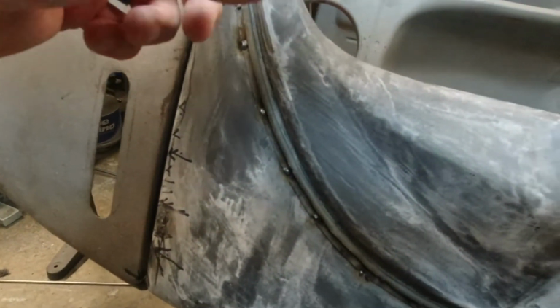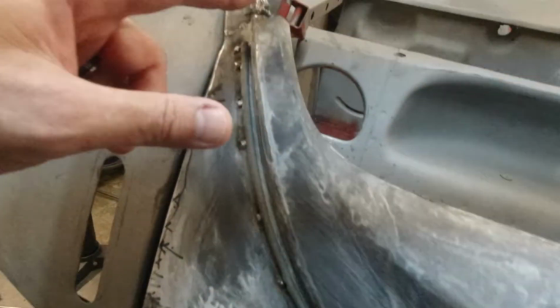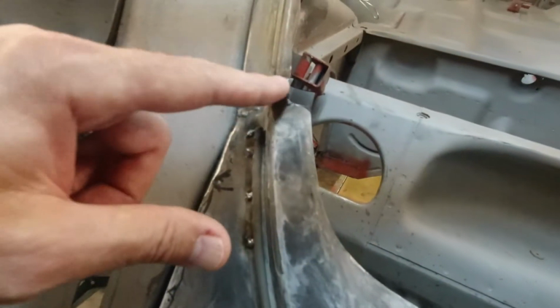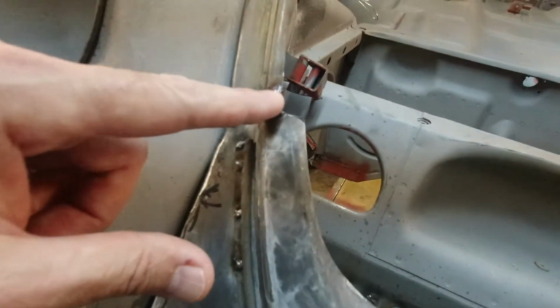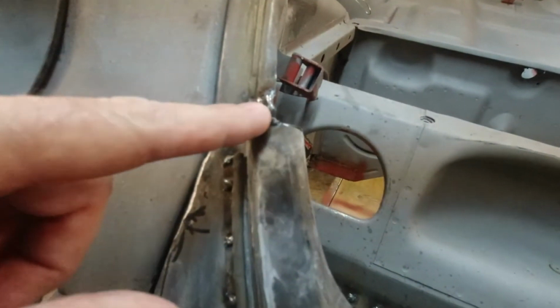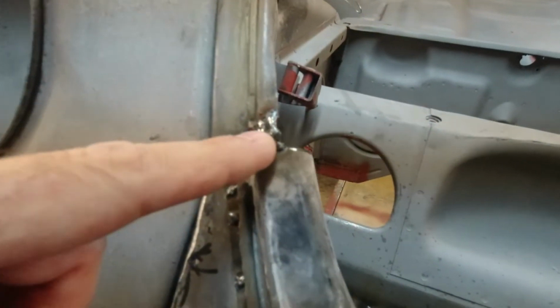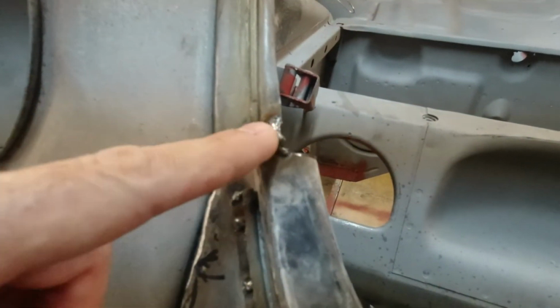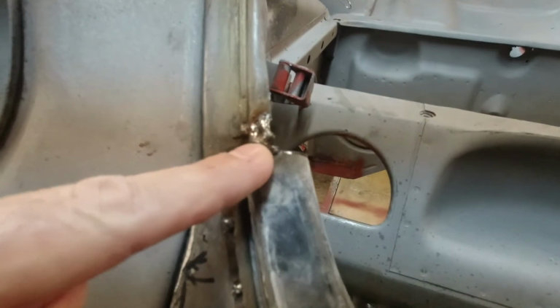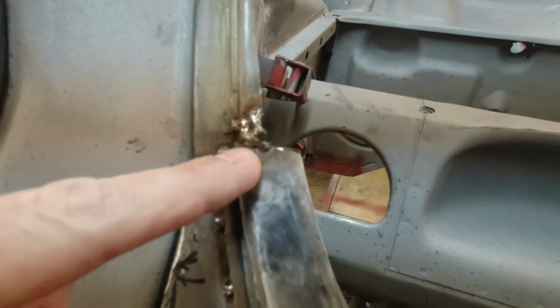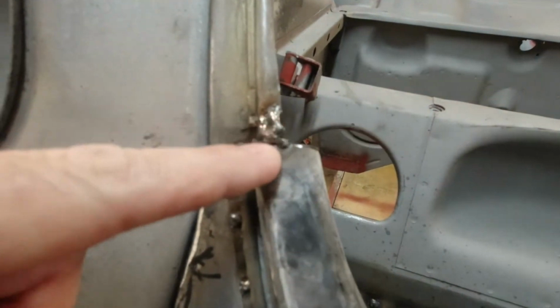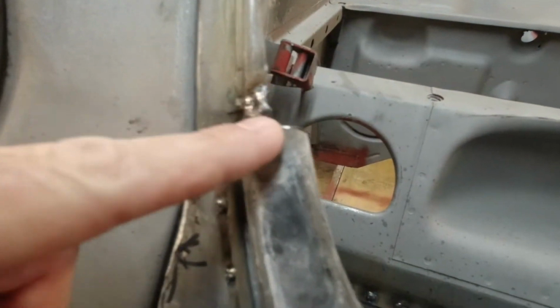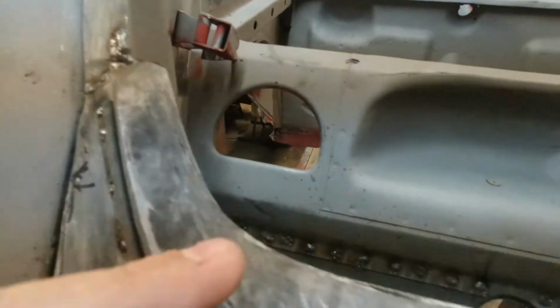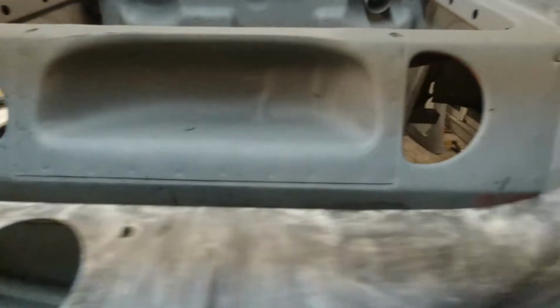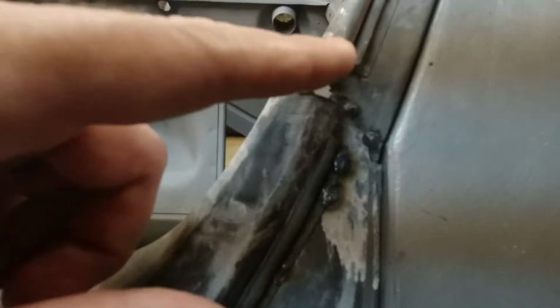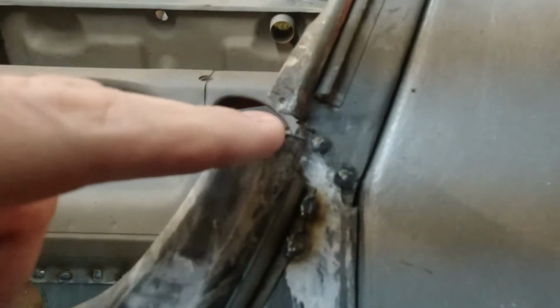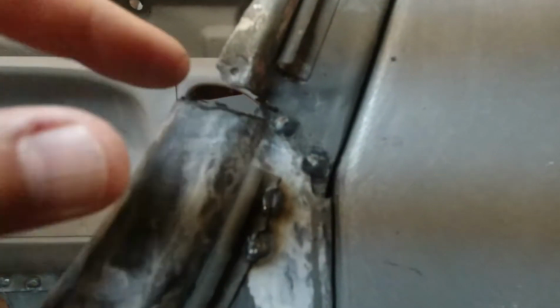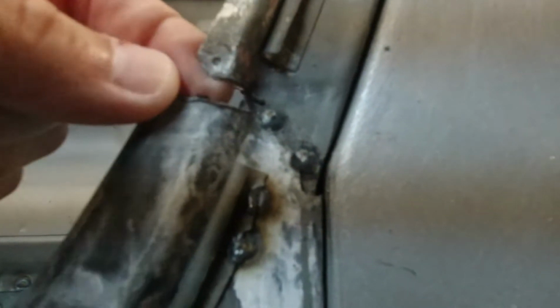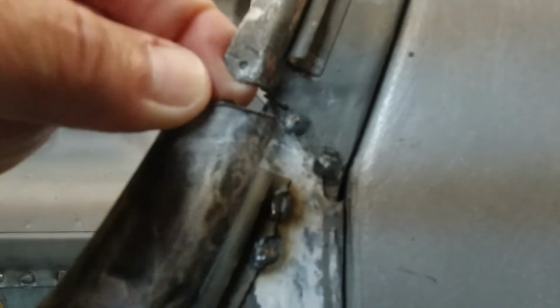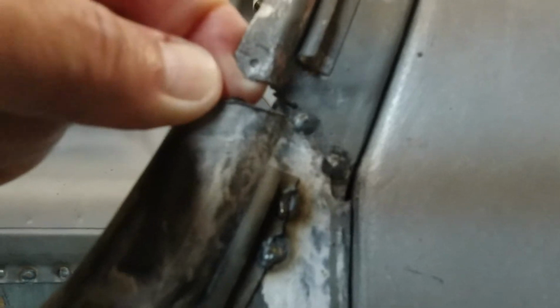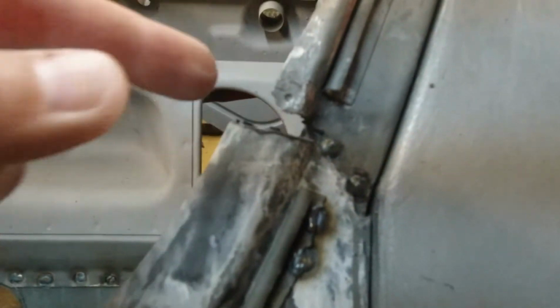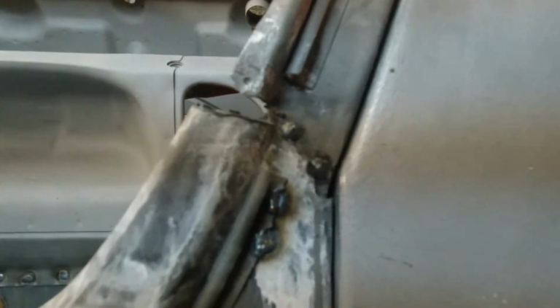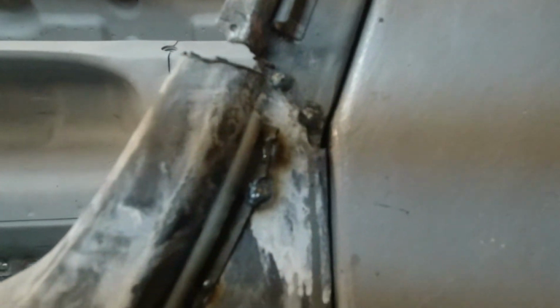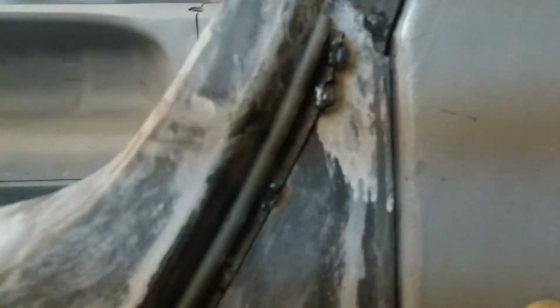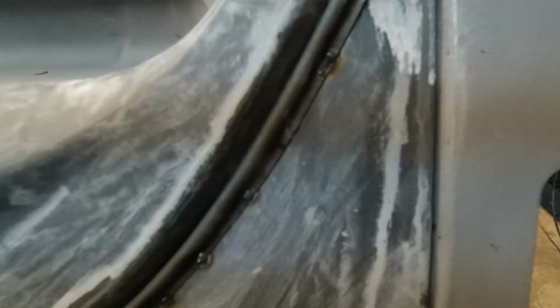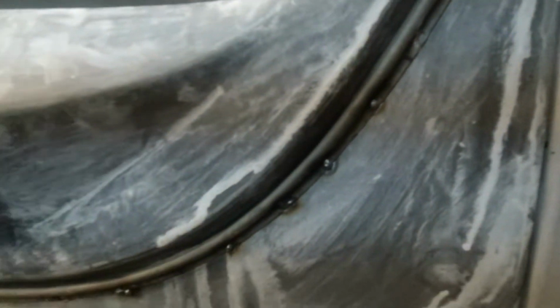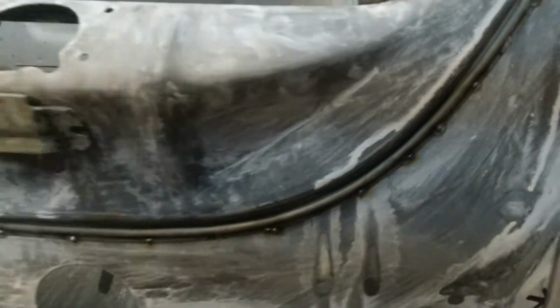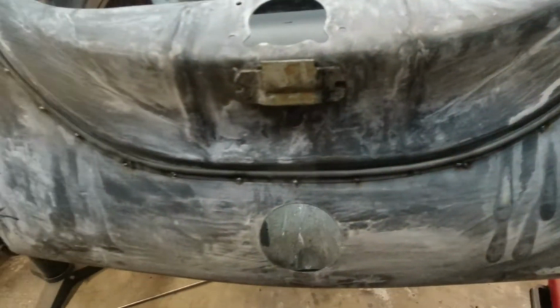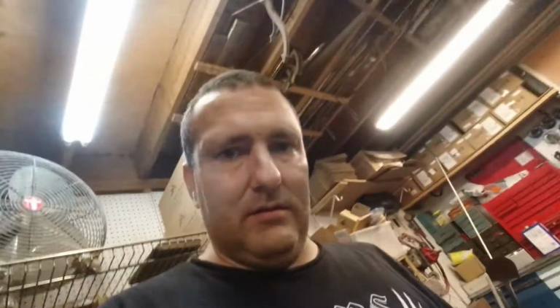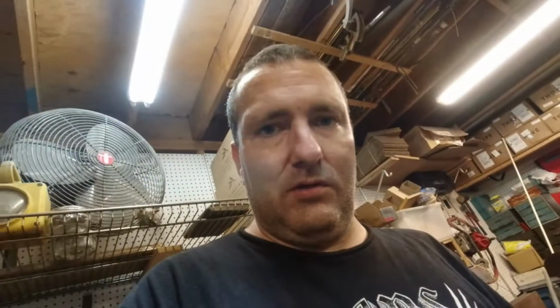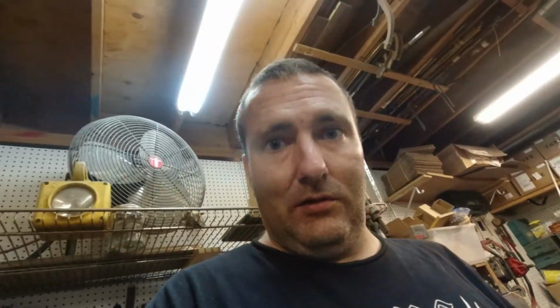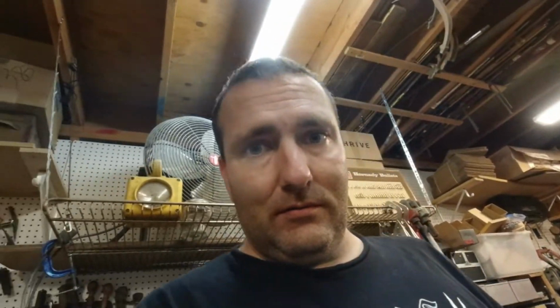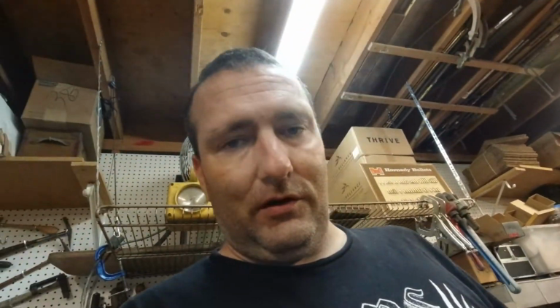This is a seal channel — it holds the seal. You can see I had to build that up right there, so we'll grind that down, and then we'll build this up right here and then grind that down too.